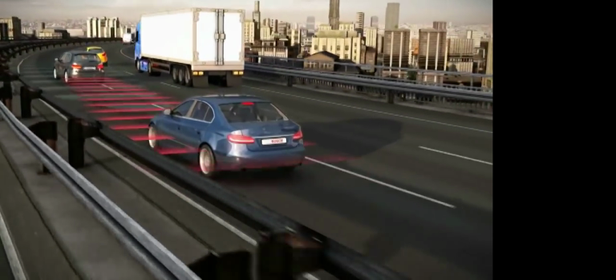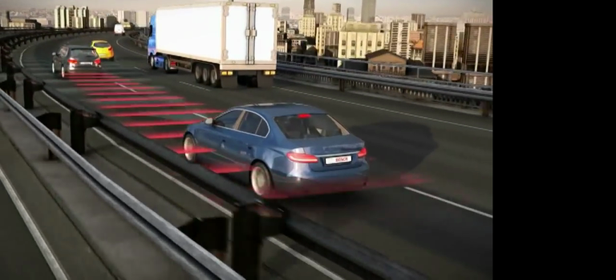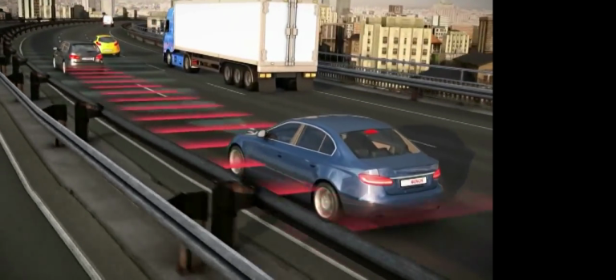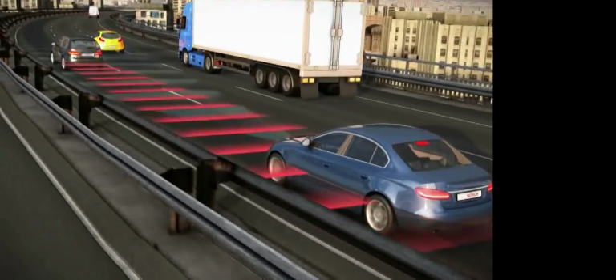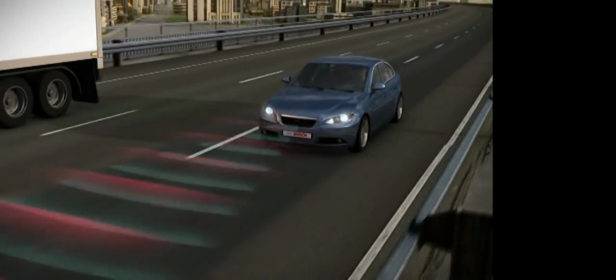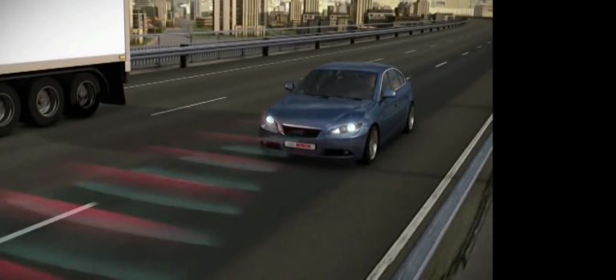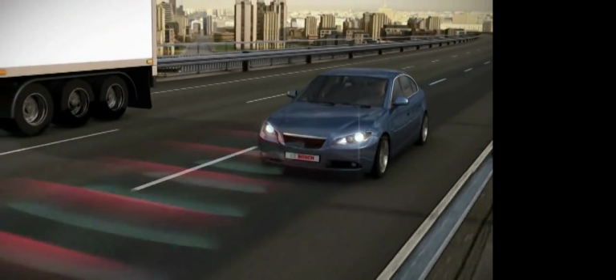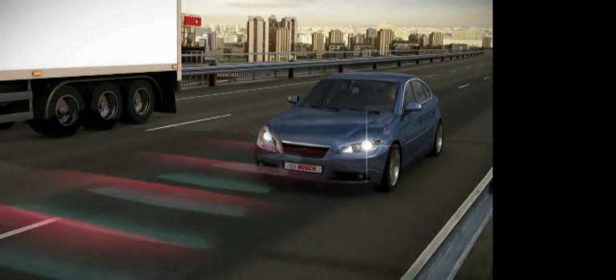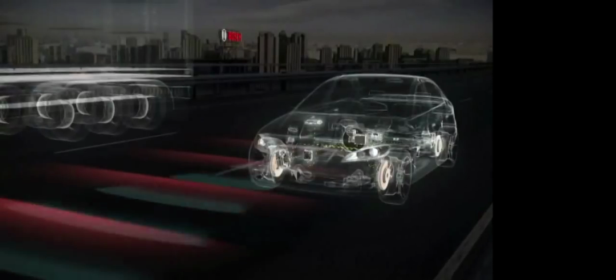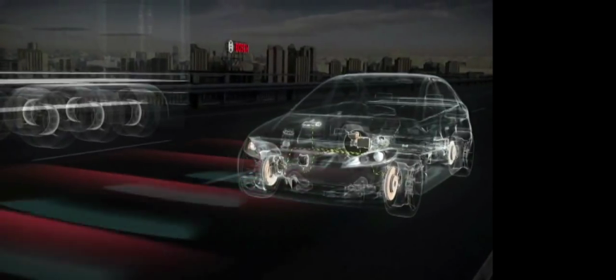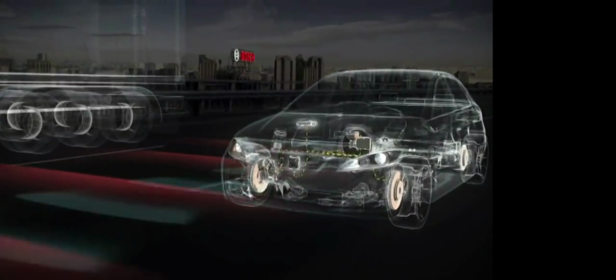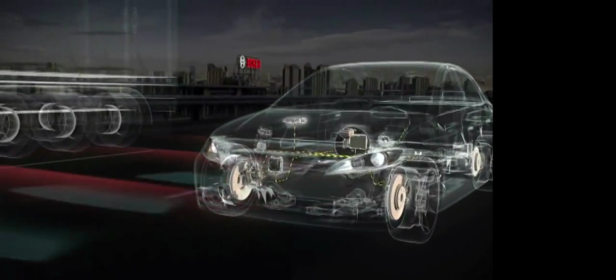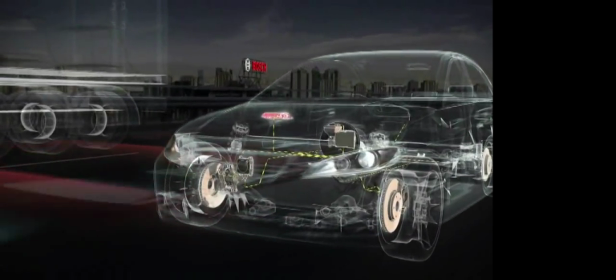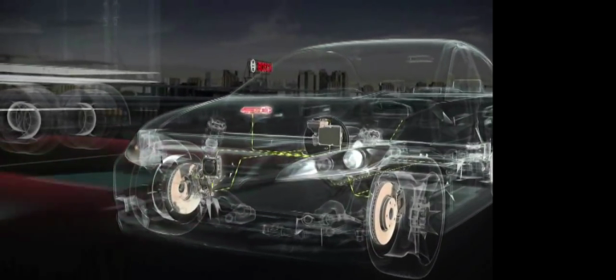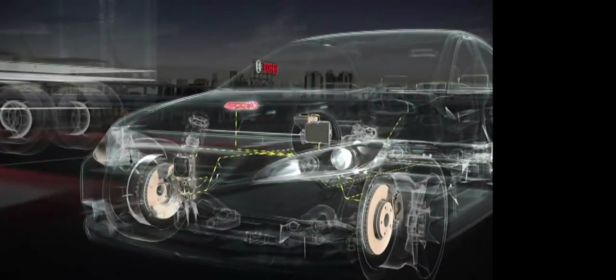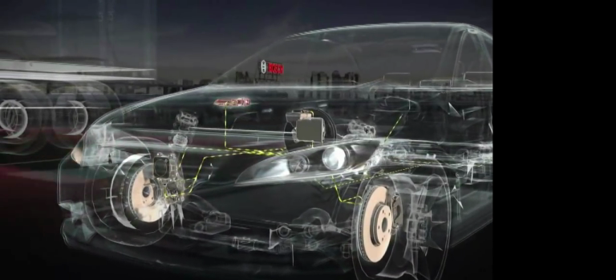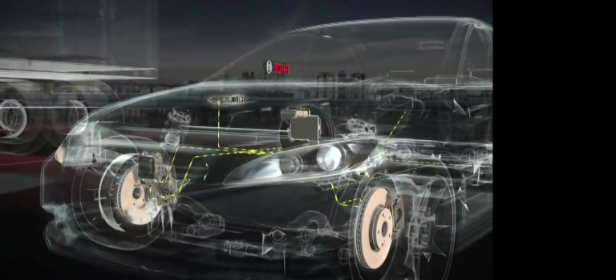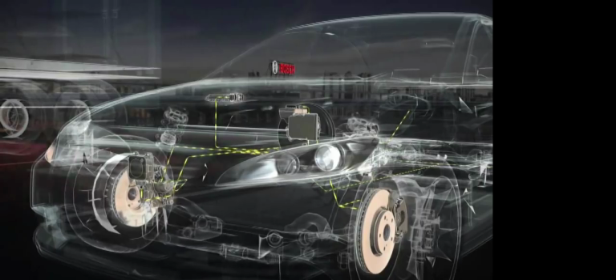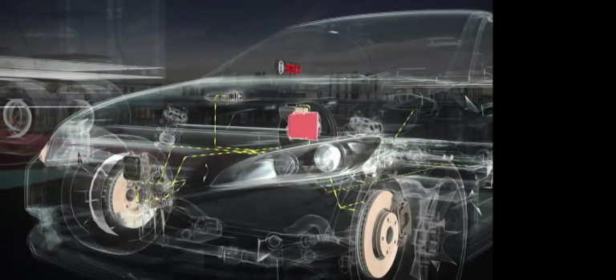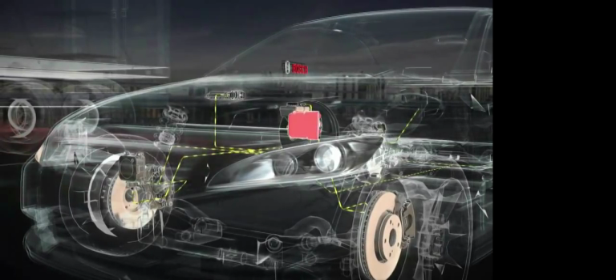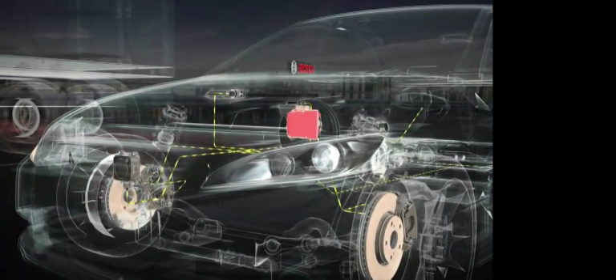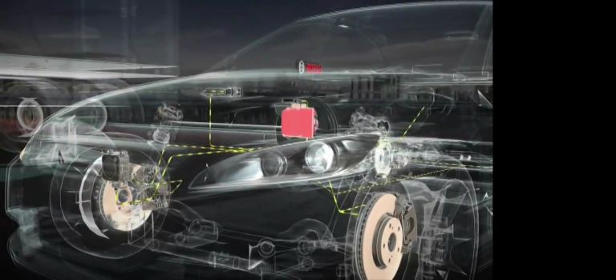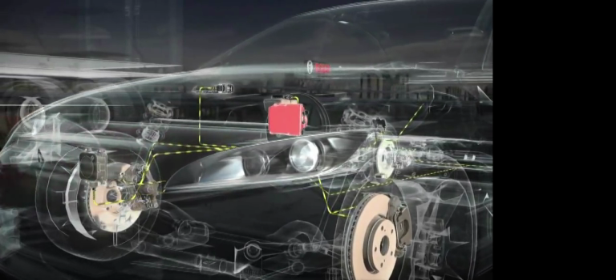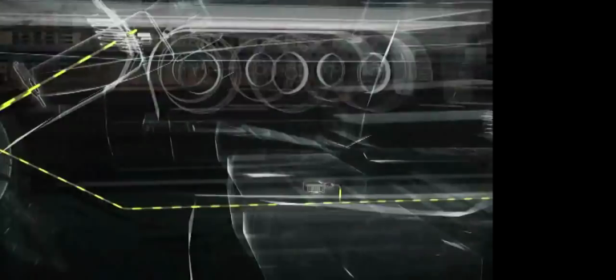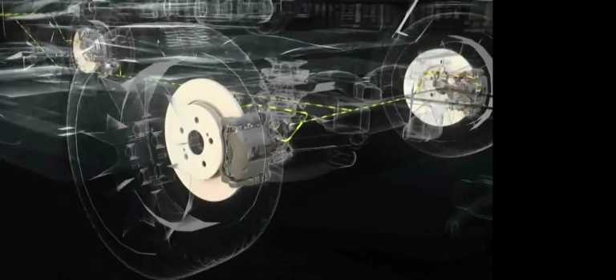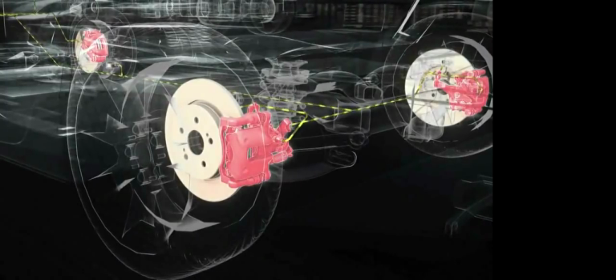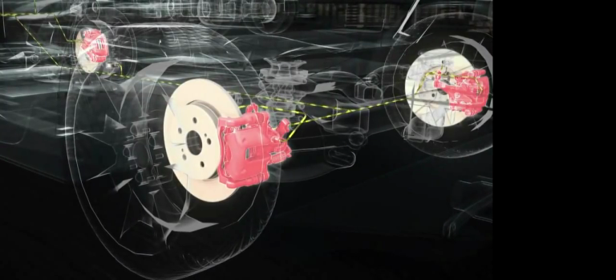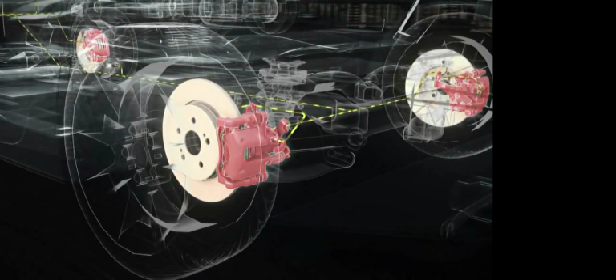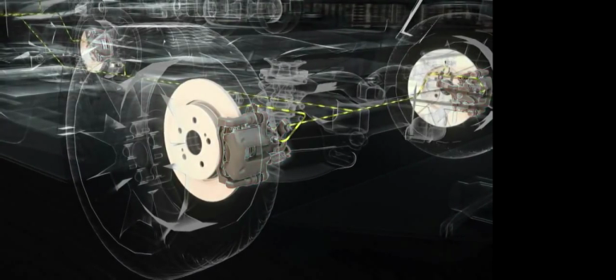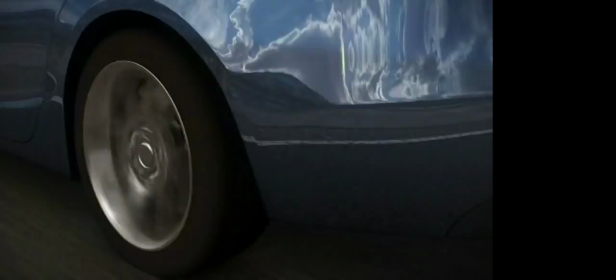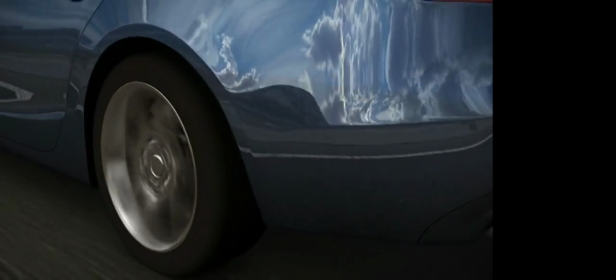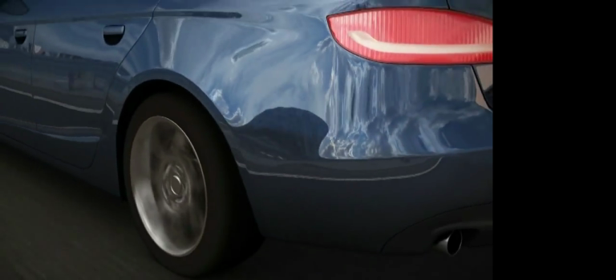When the system detects that it is approaching a vehicle, it interacts with the engine control or the braking system in conjunction with the electronic stability program ESP, and ensures that the set safety distance is maintained.